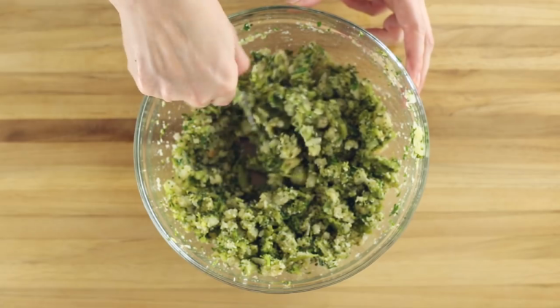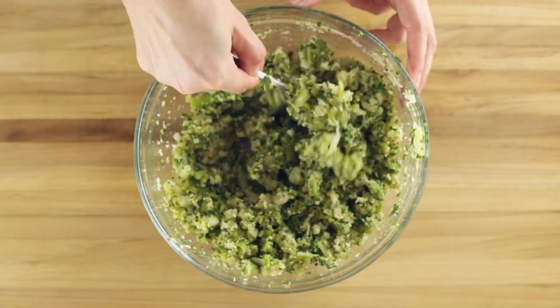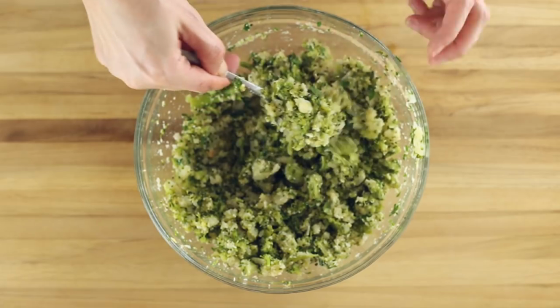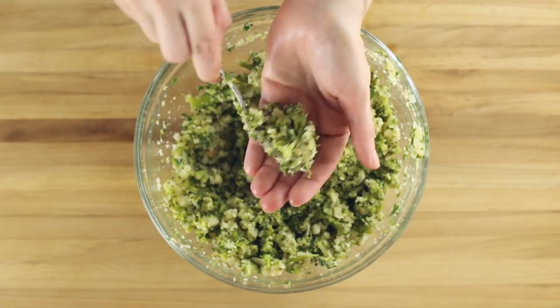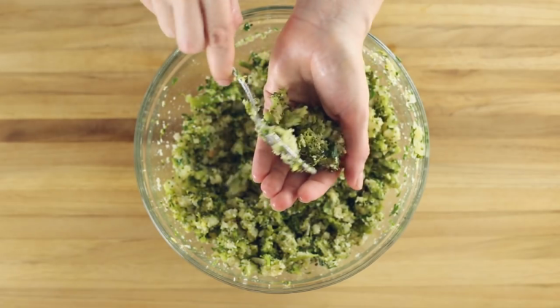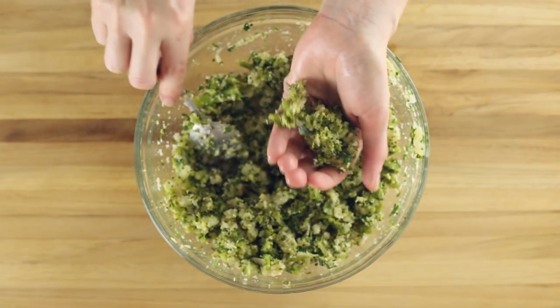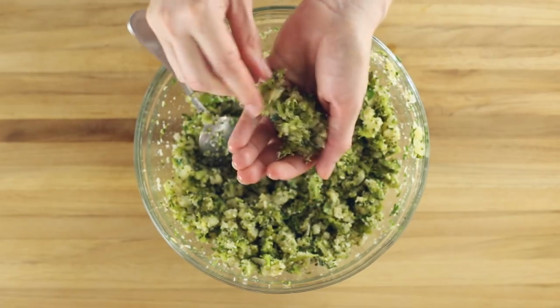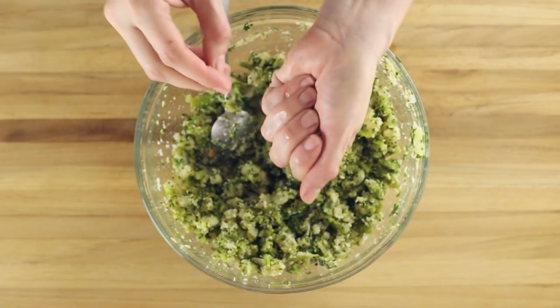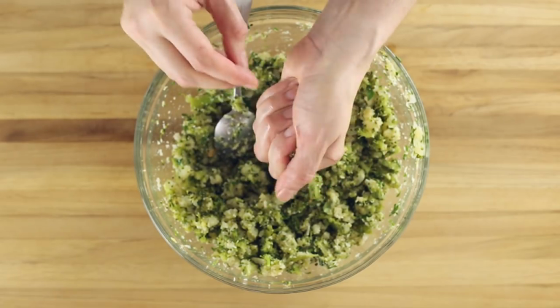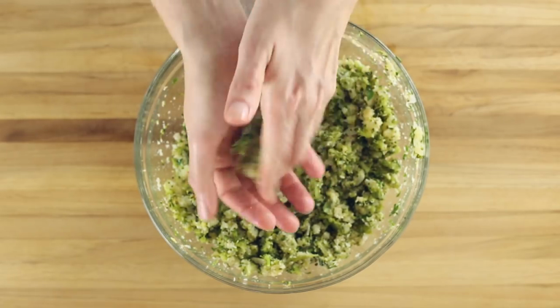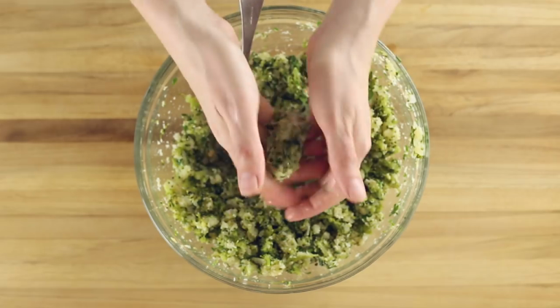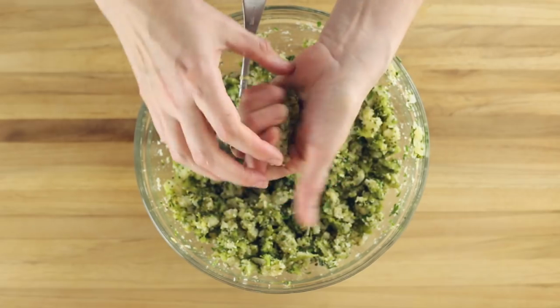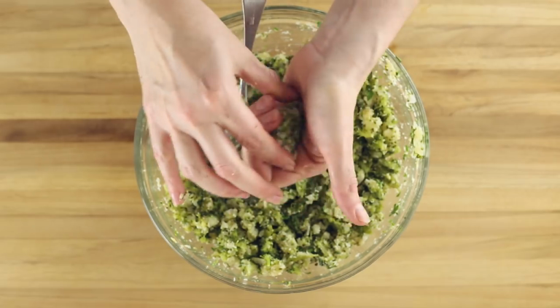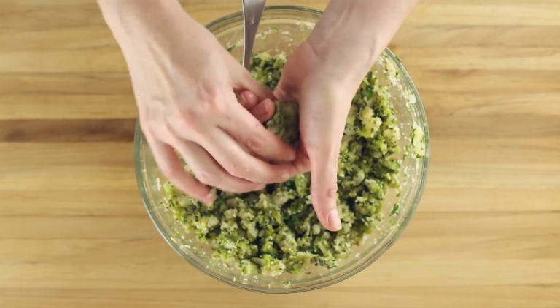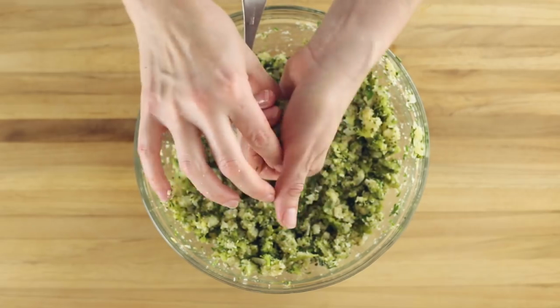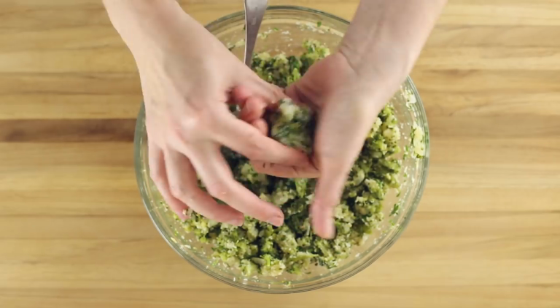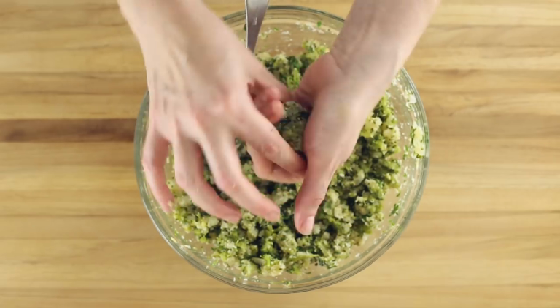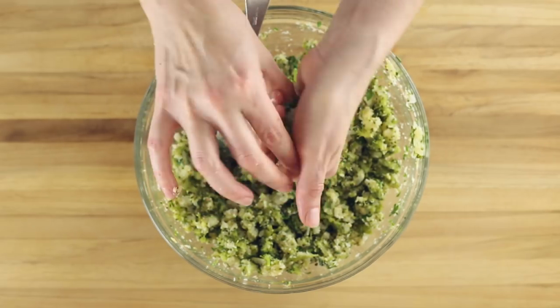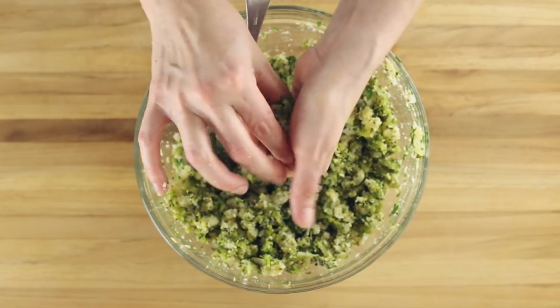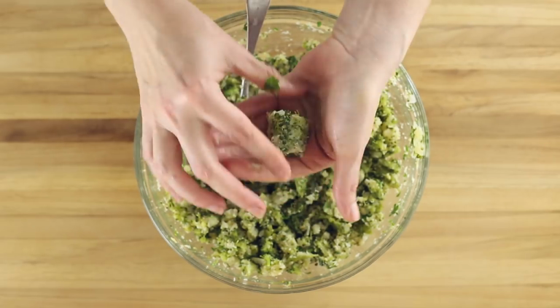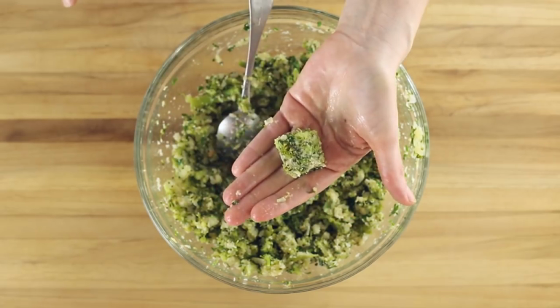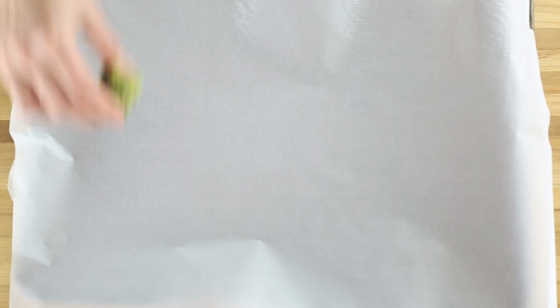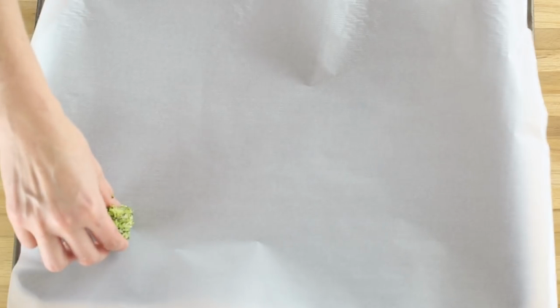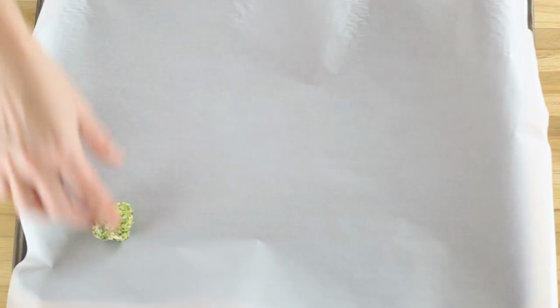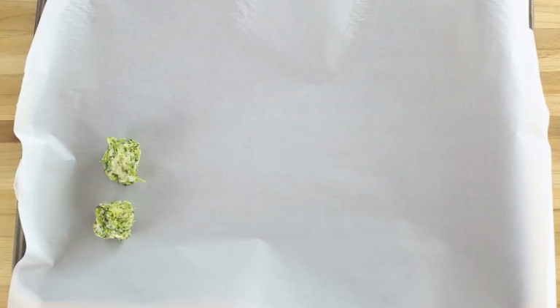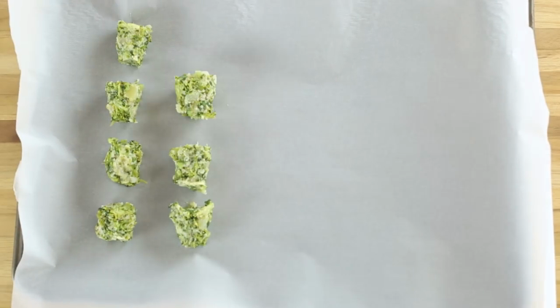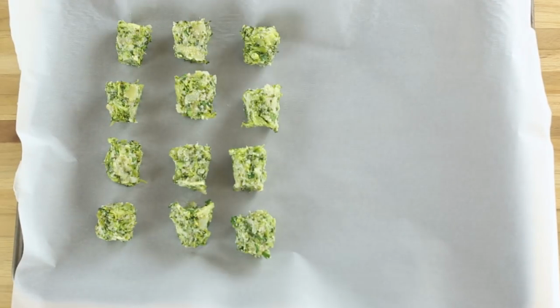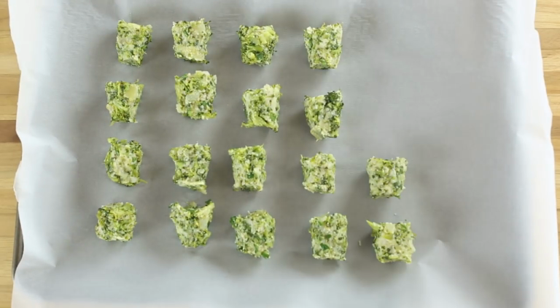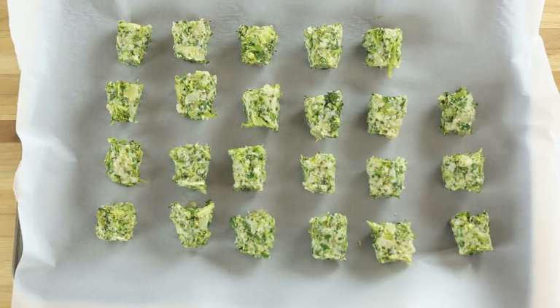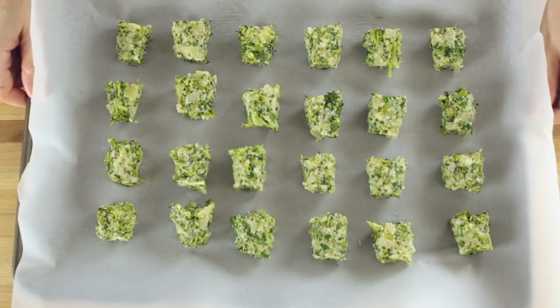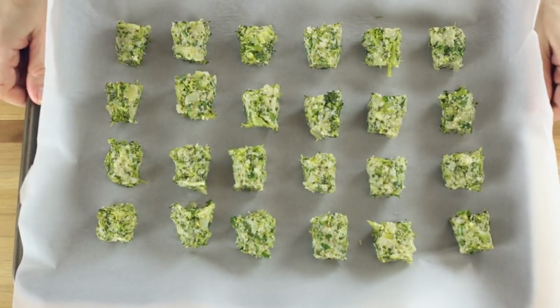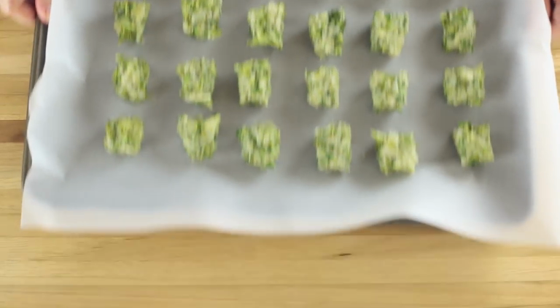Scoop about one and a half tablespoons of the mixture and then gently press between your hands into a firm ball. Then shape into a tater tot shape by squeezing your hand. Place the broccoli tot onto the prepared baking sheet and repeat with the remaining mixture.